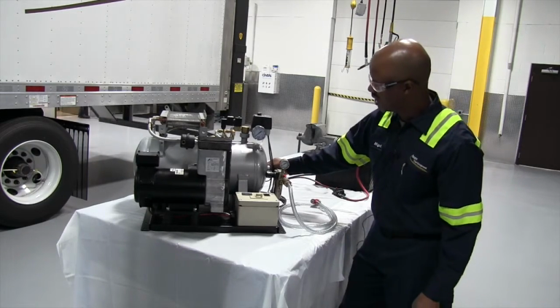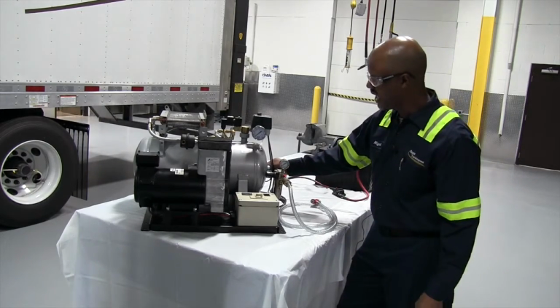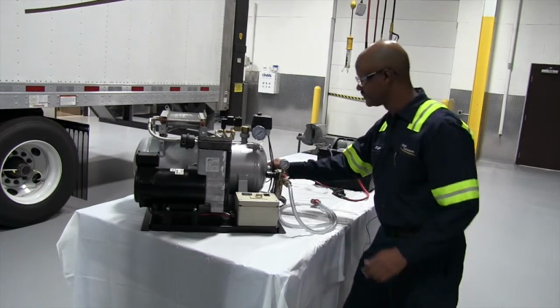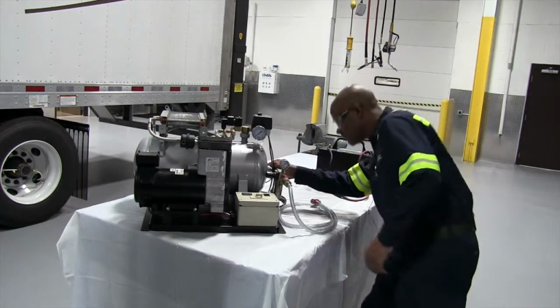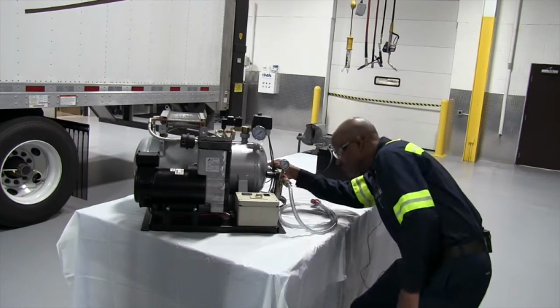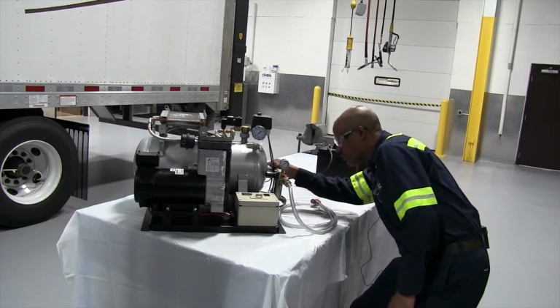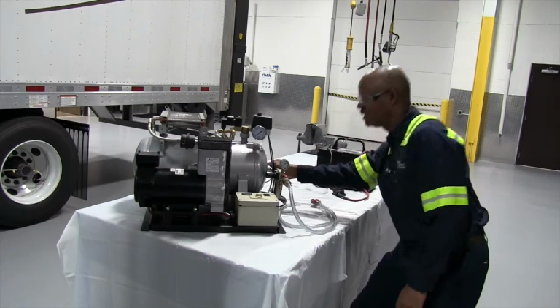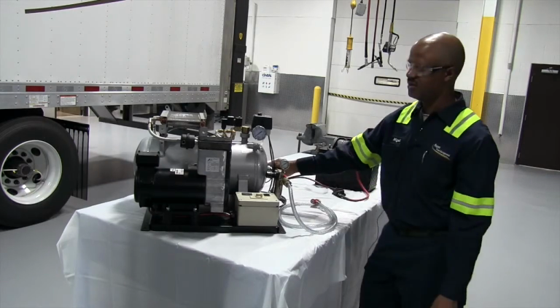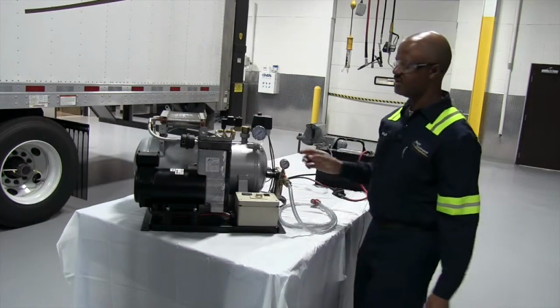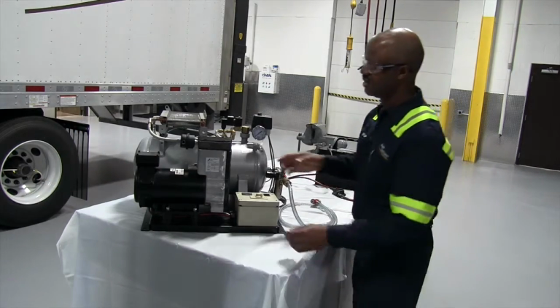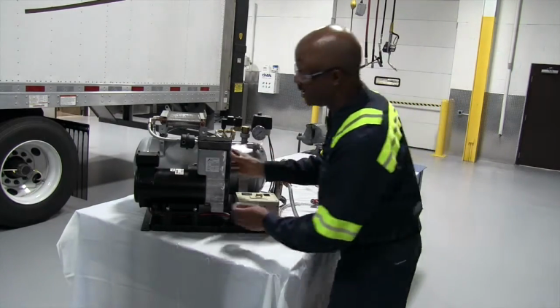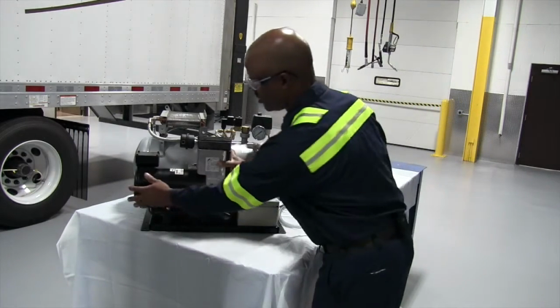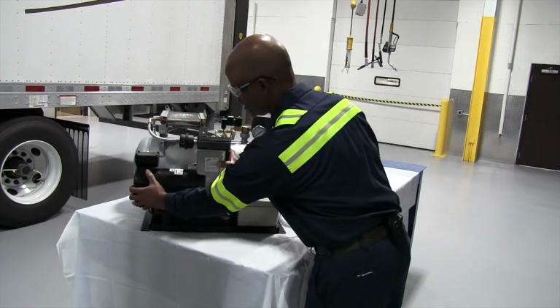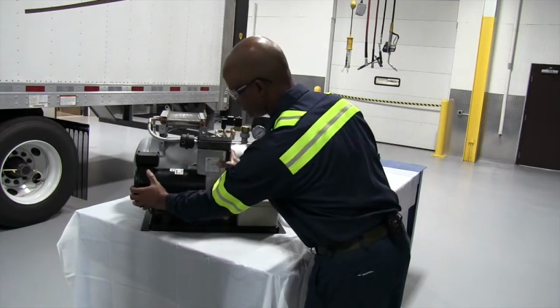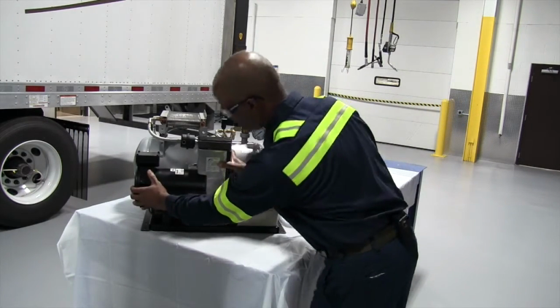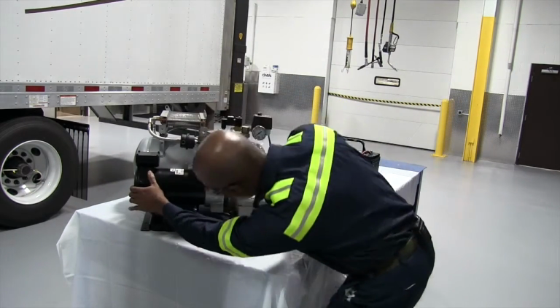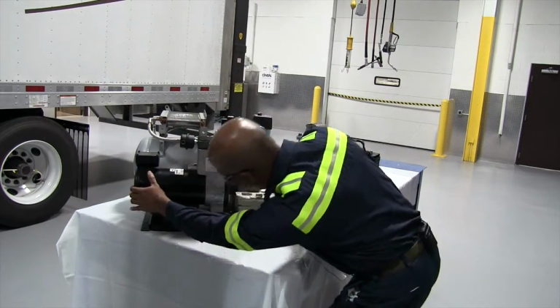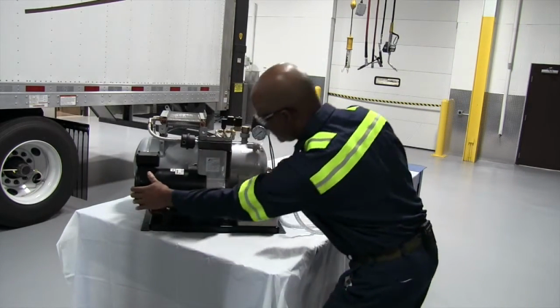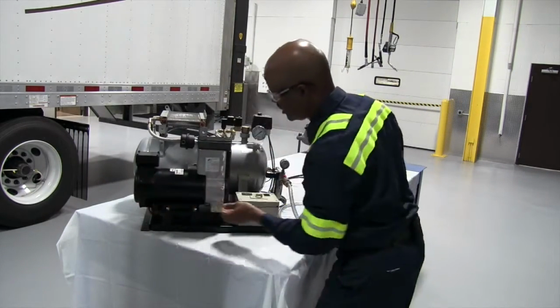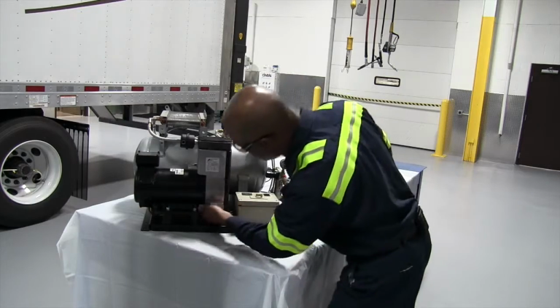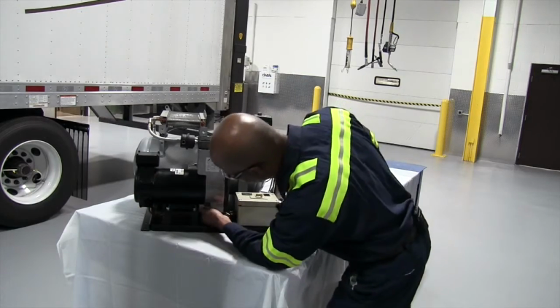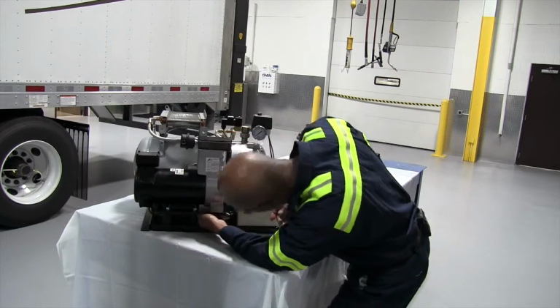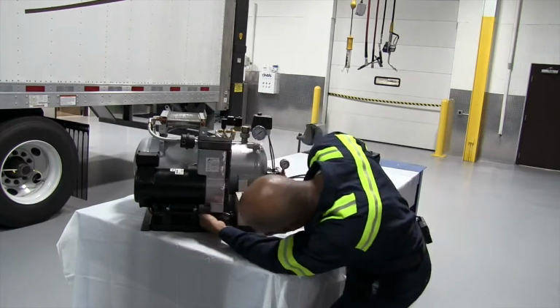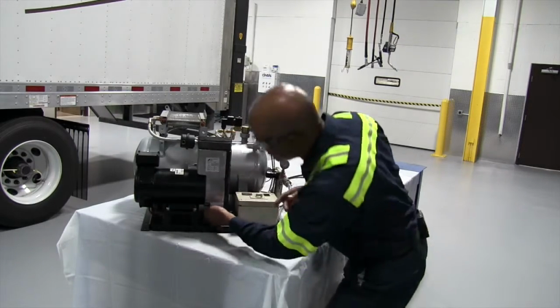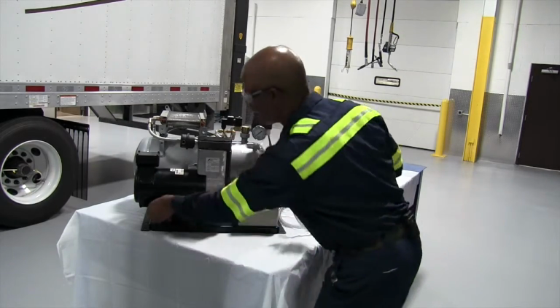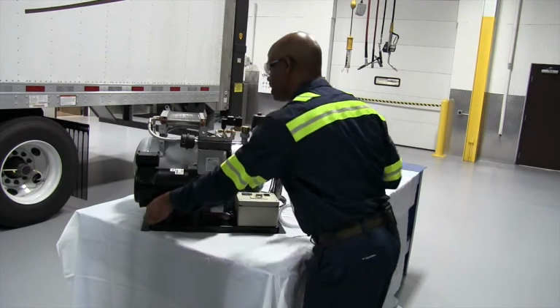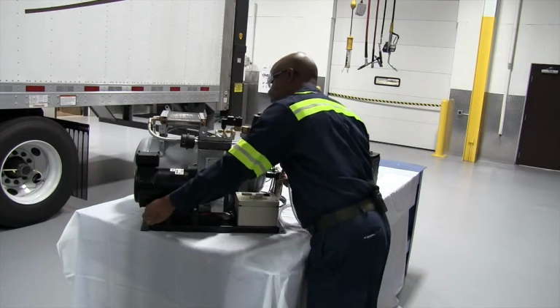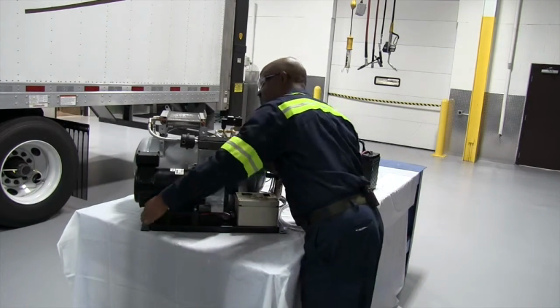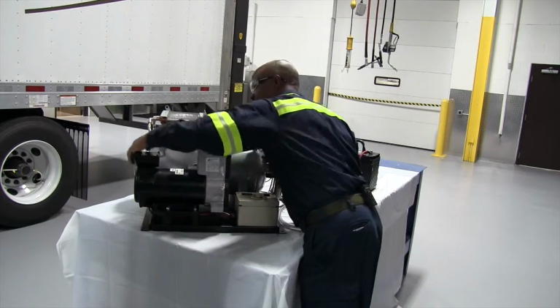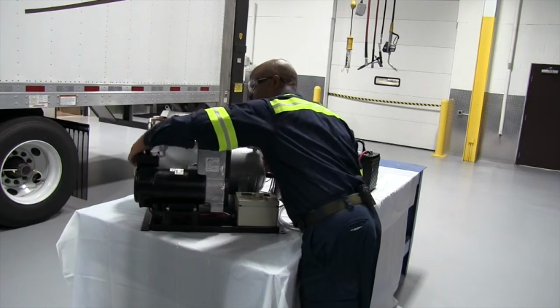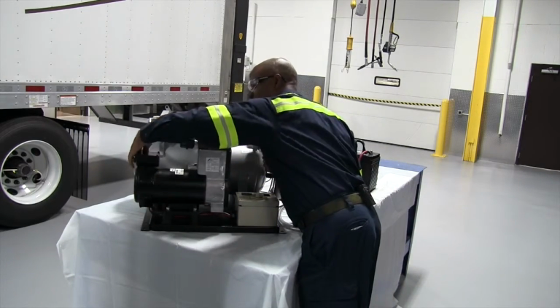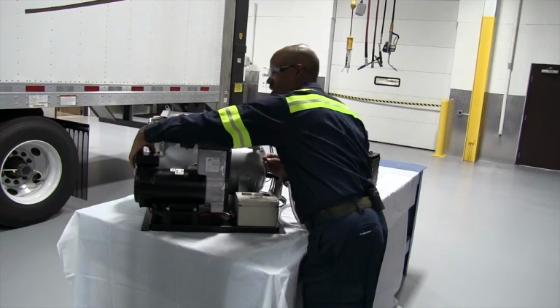Check your tank — make sure it is secured and tight. Your compressor, make sure that is secured and tight. Also check the wiring on here; make sure nothing is rubbing. All secured and tight.